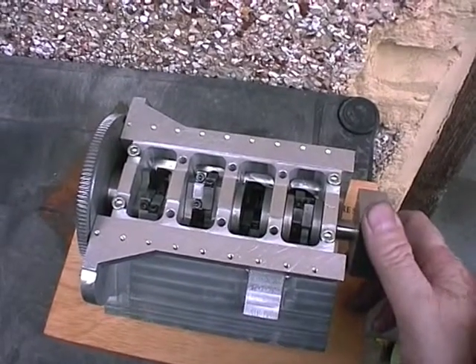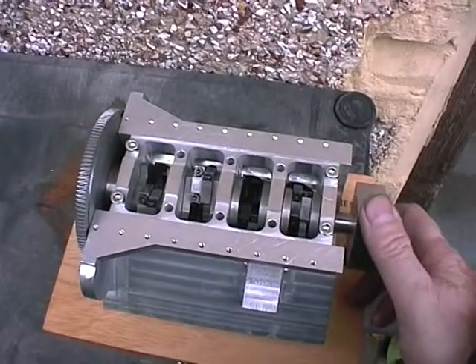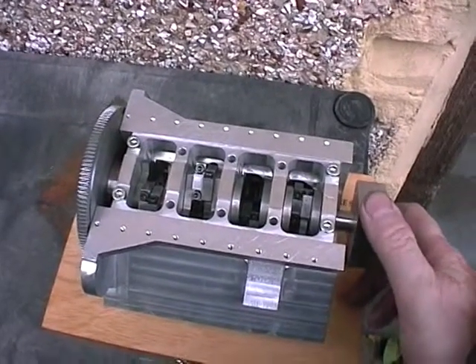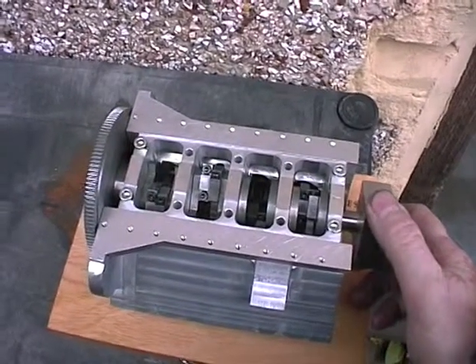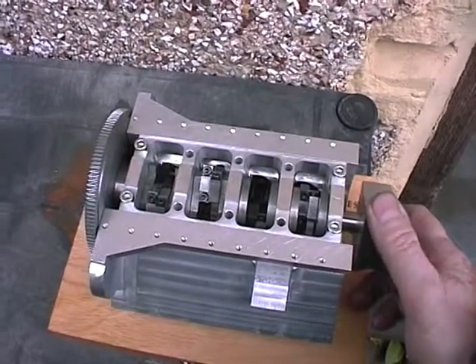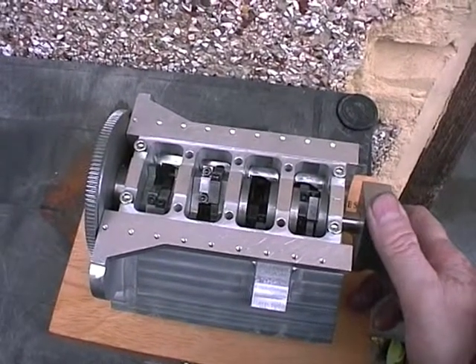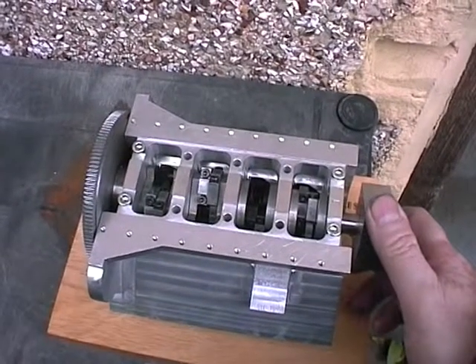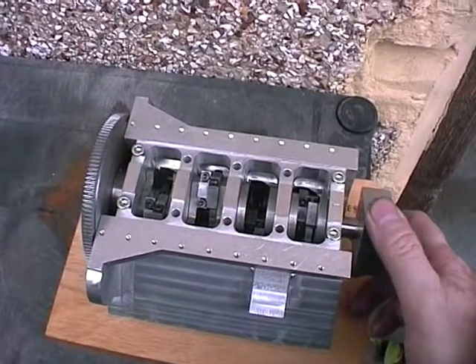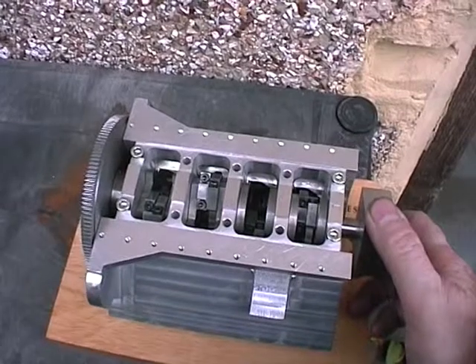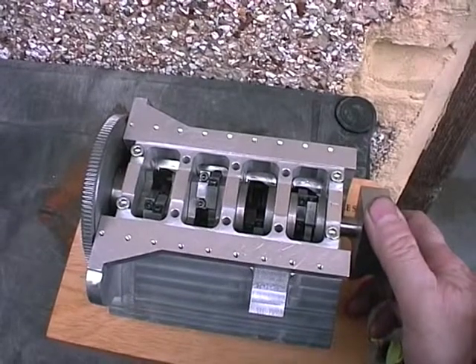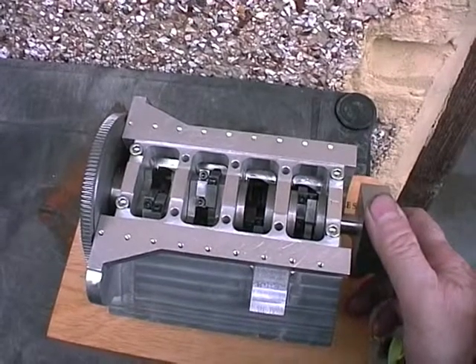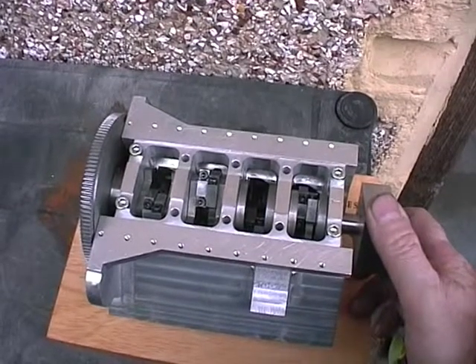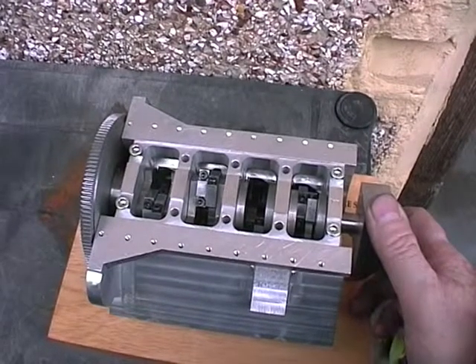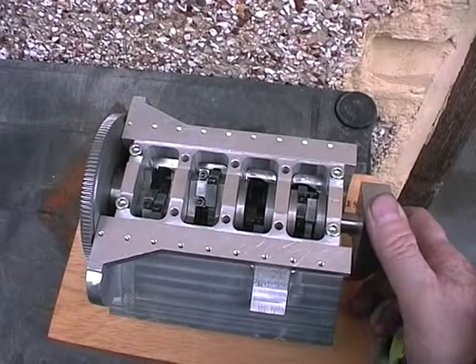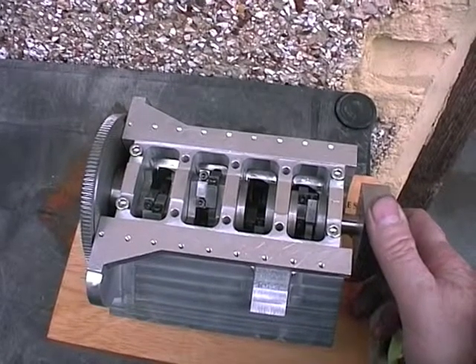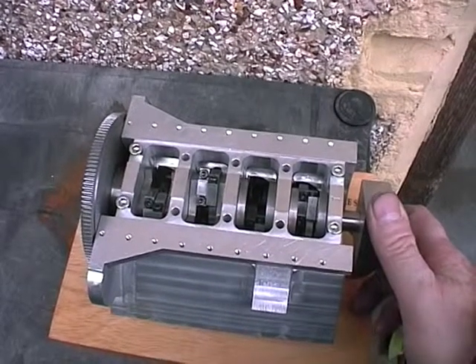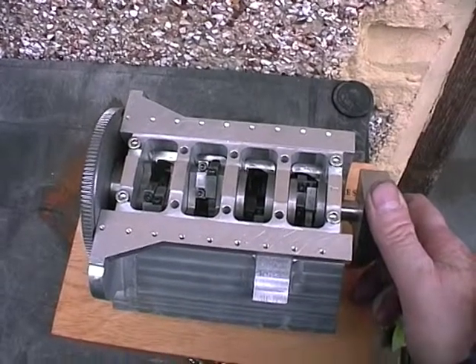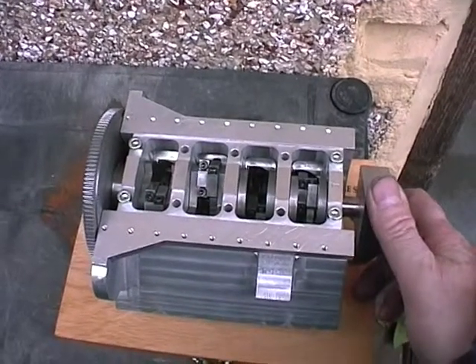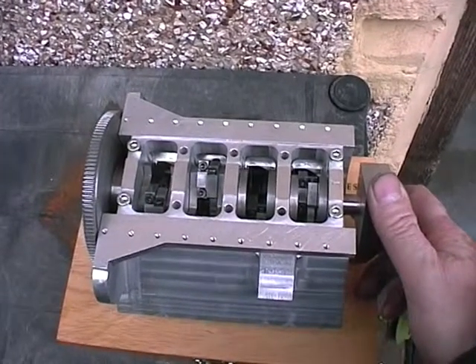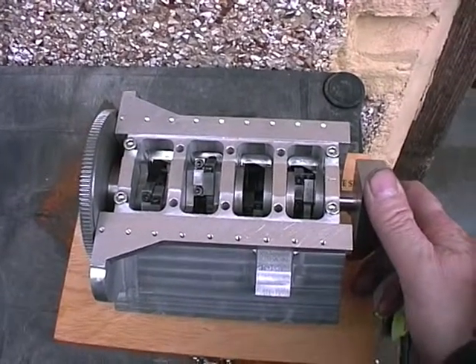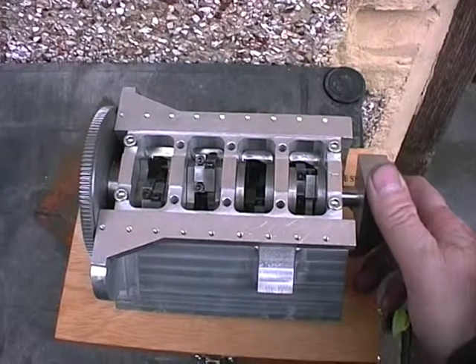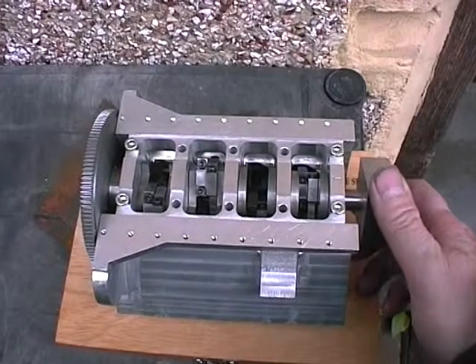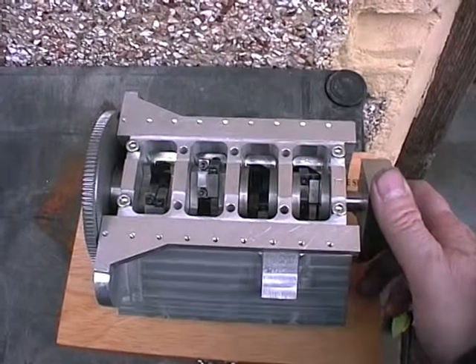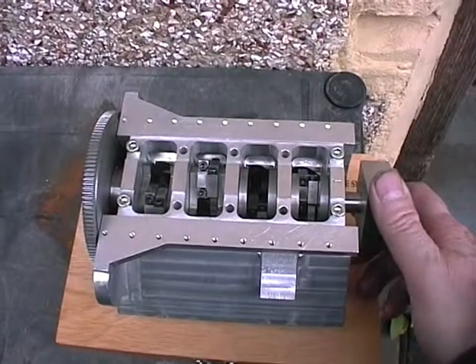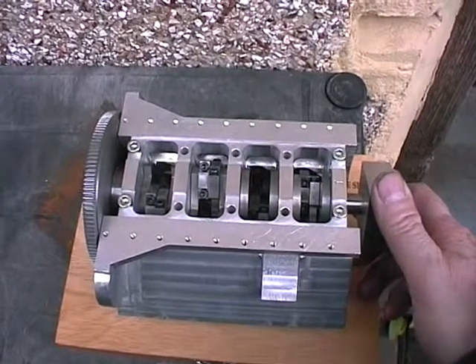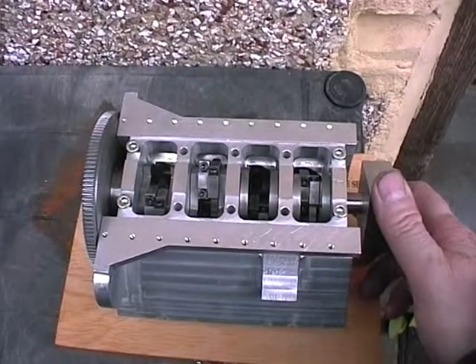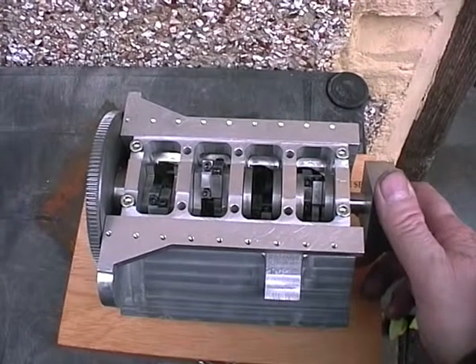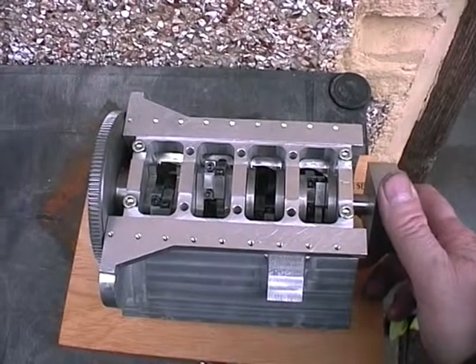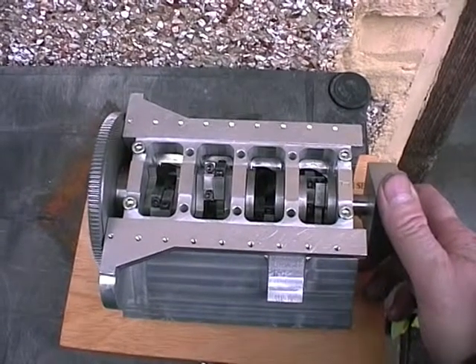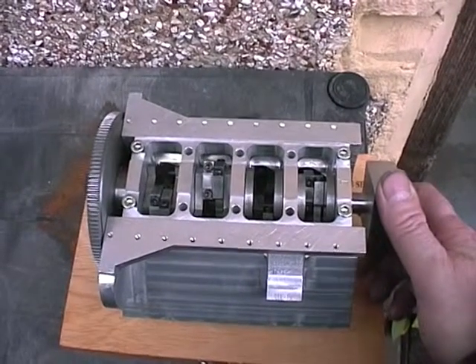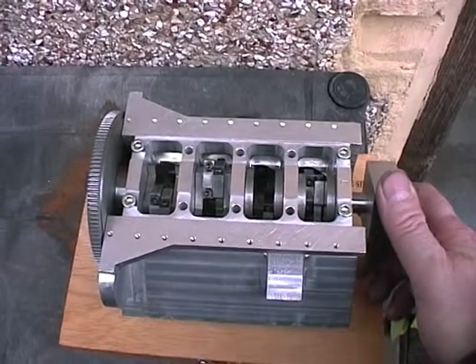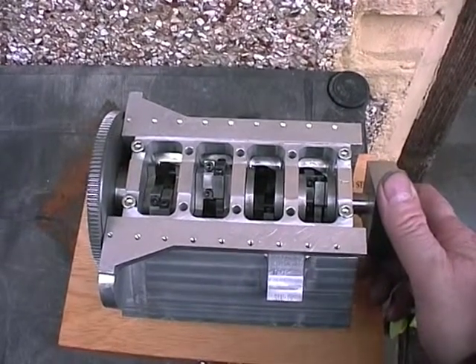I've made all the conrods and I've put it all together with the pistons, but I've not made any bearings yet because I've got to grind the crankshaft down to its final size.